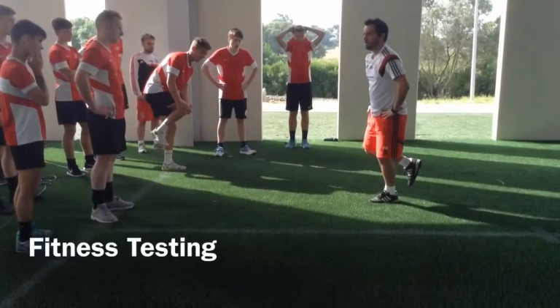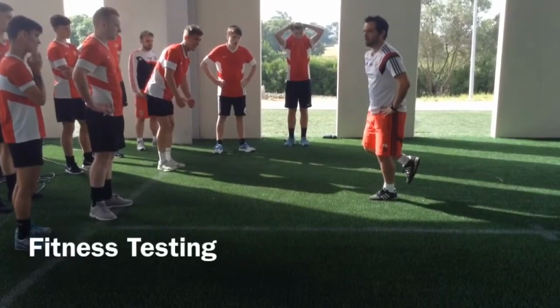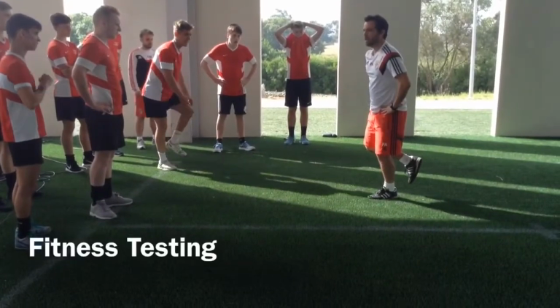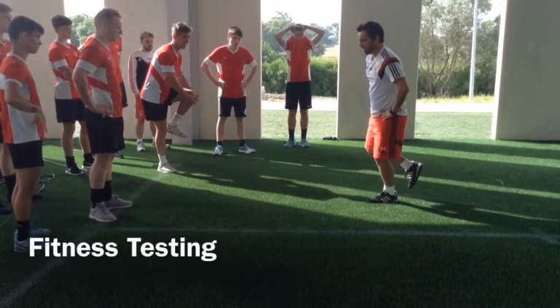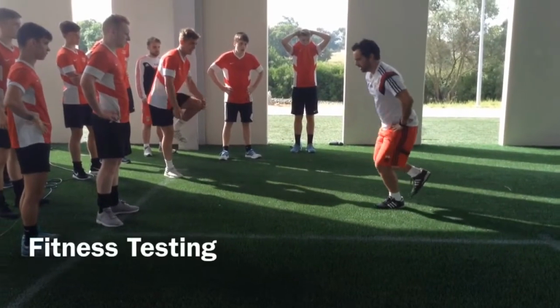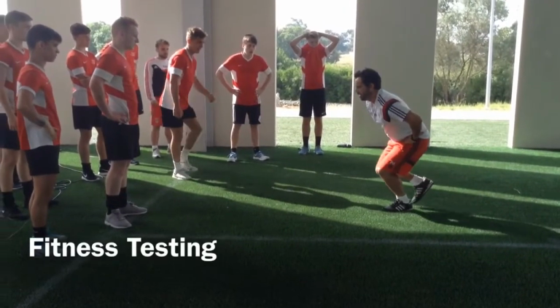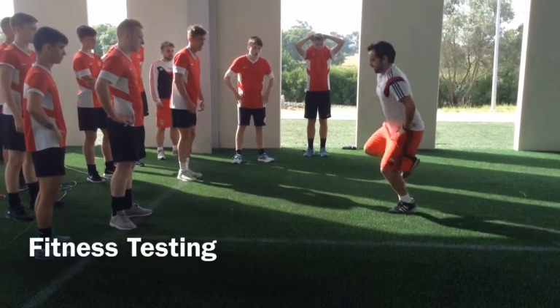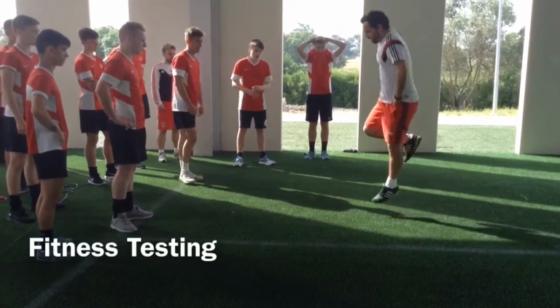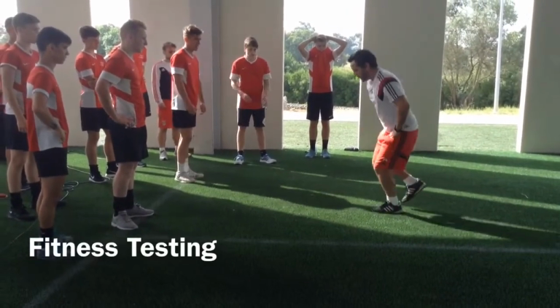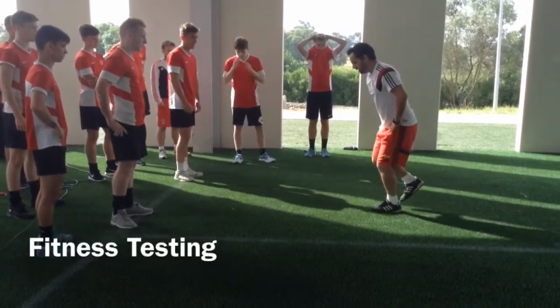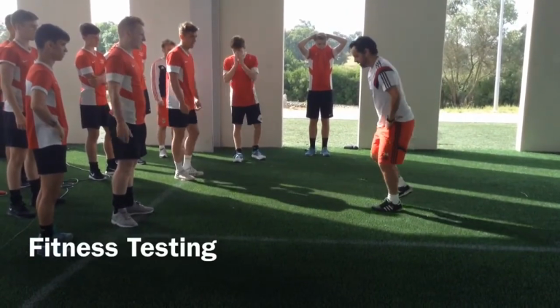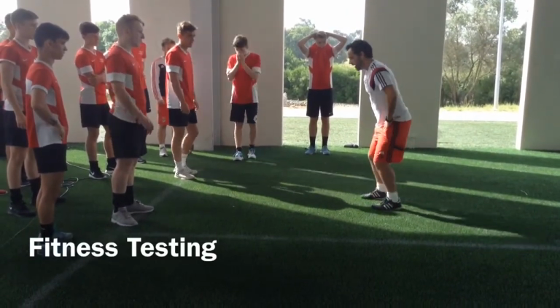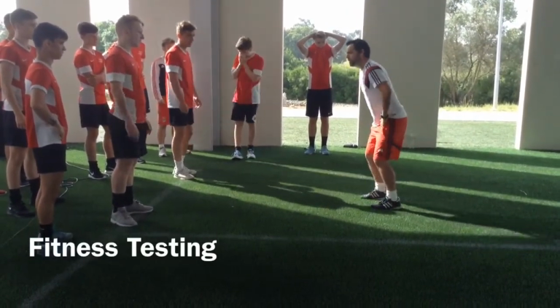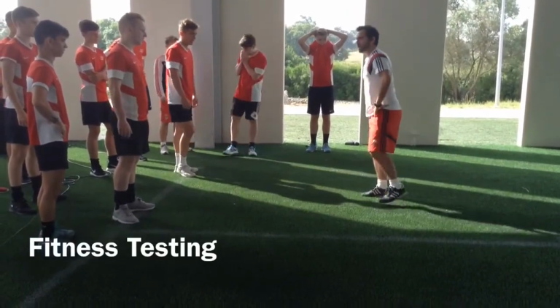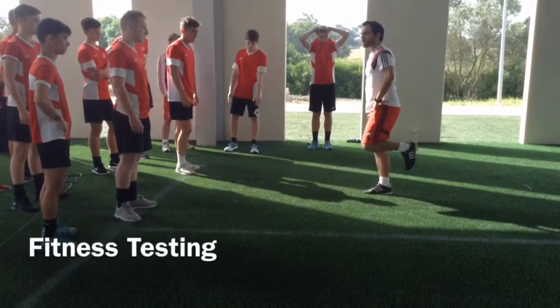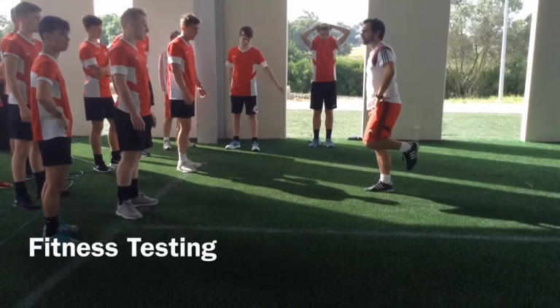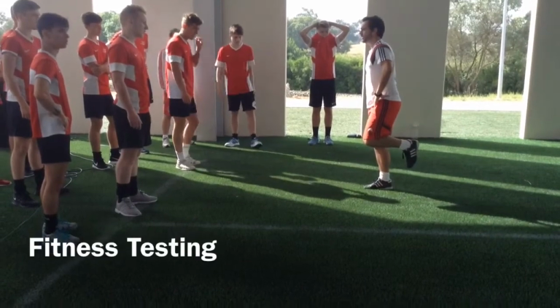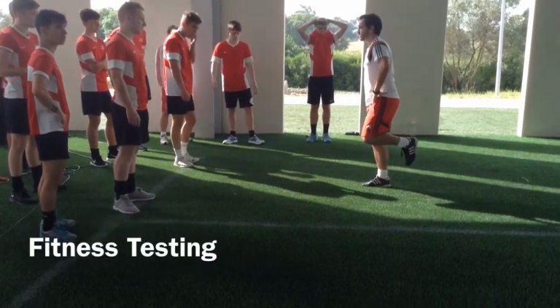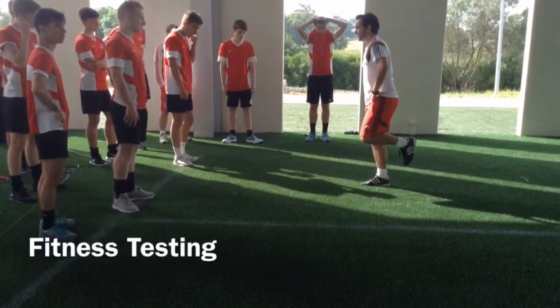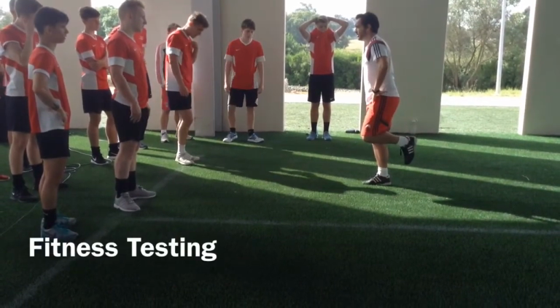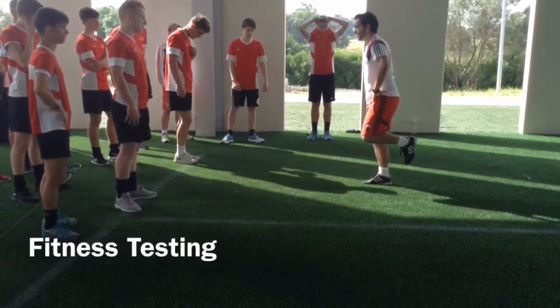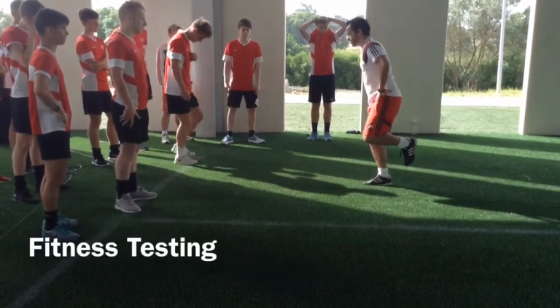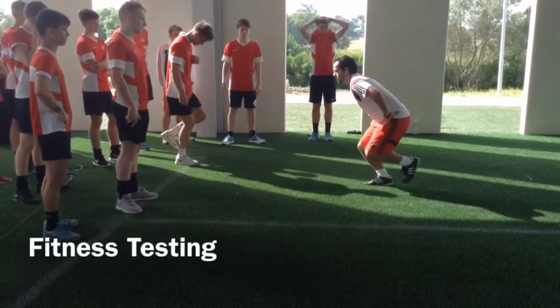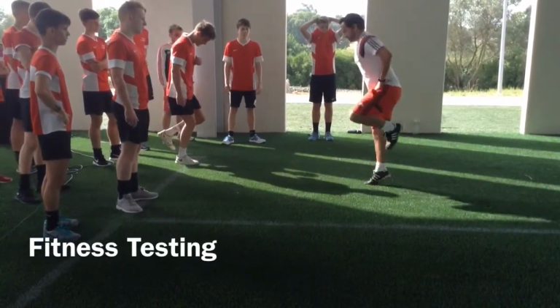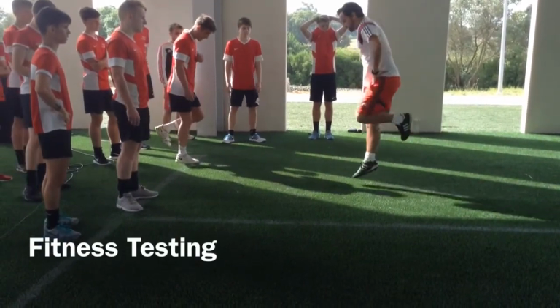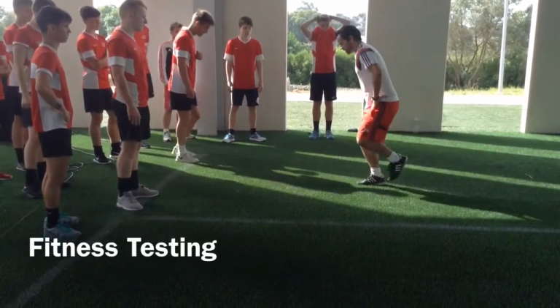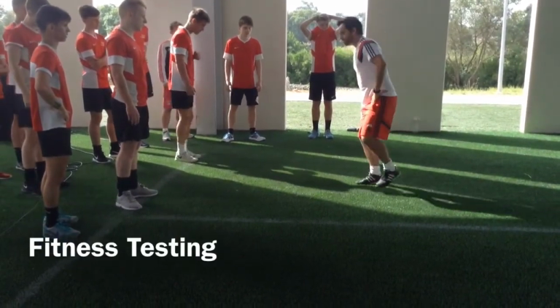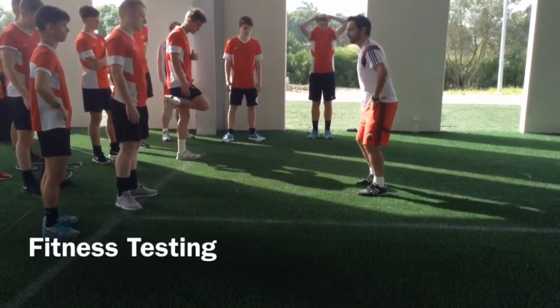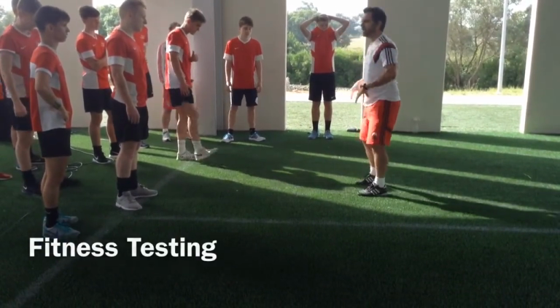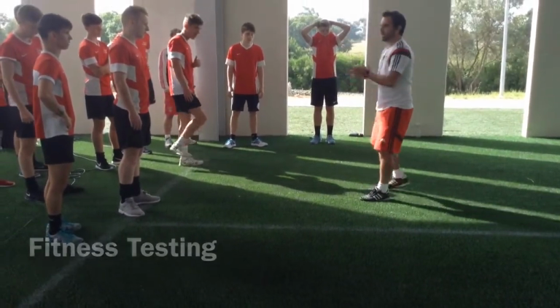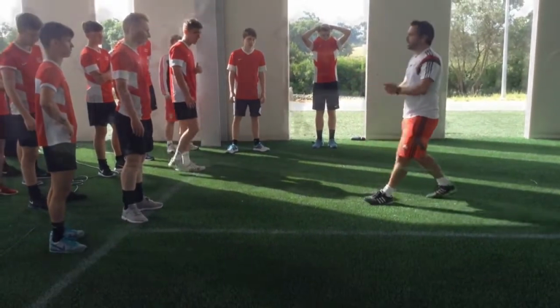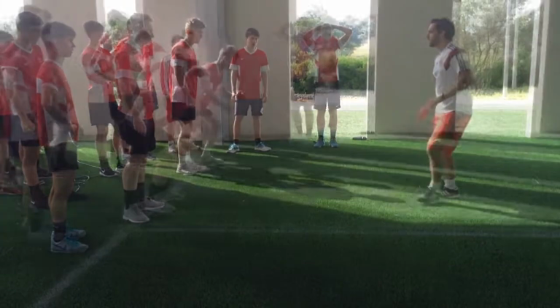Single leg jump, land, and change the feet, okay? Let's start.